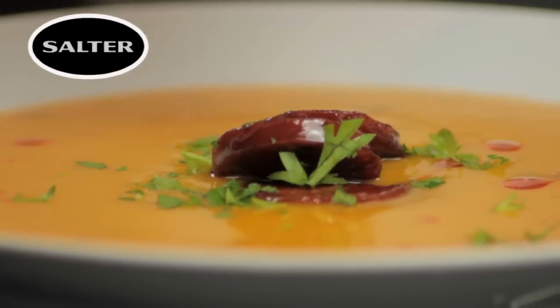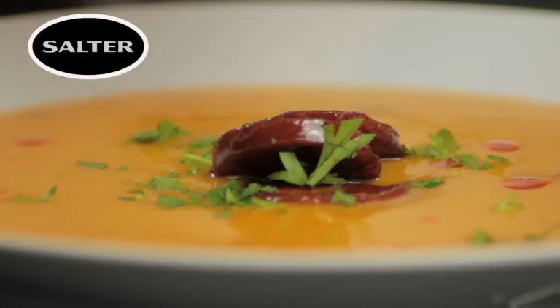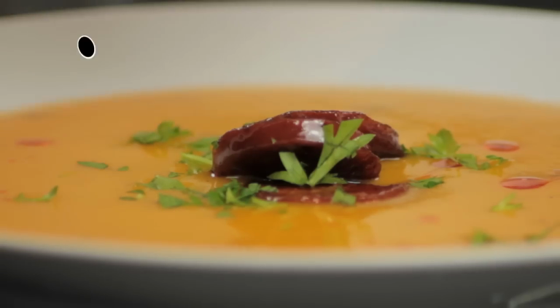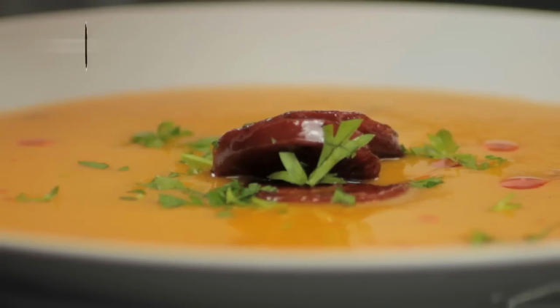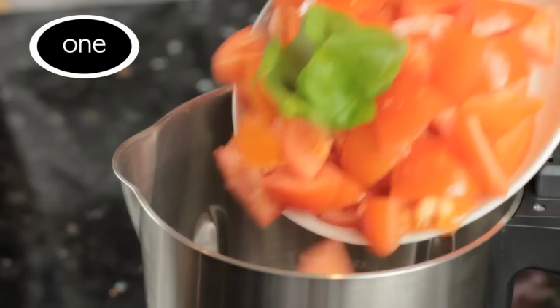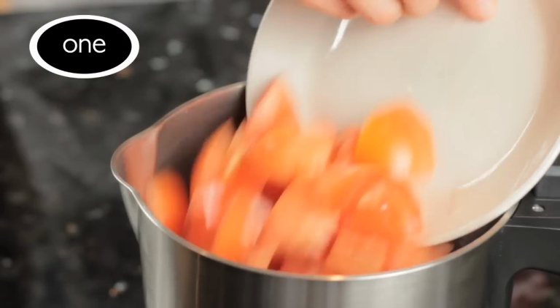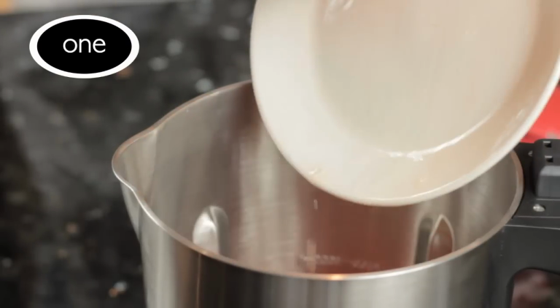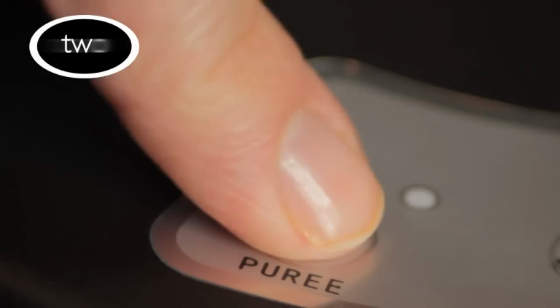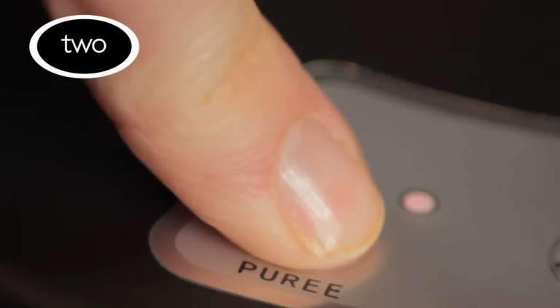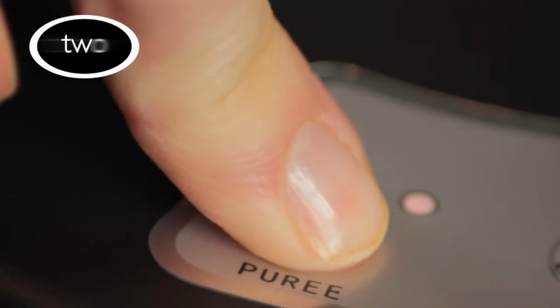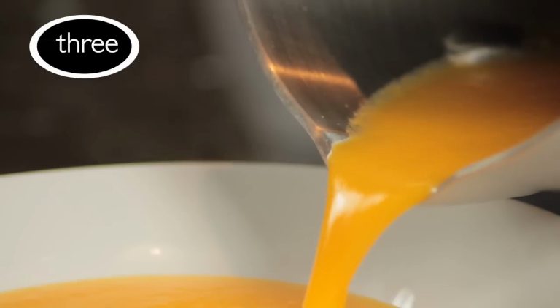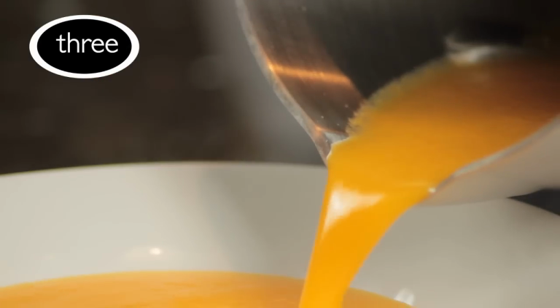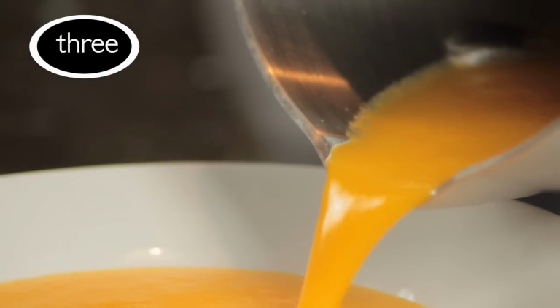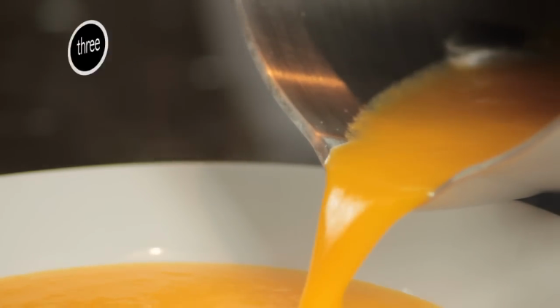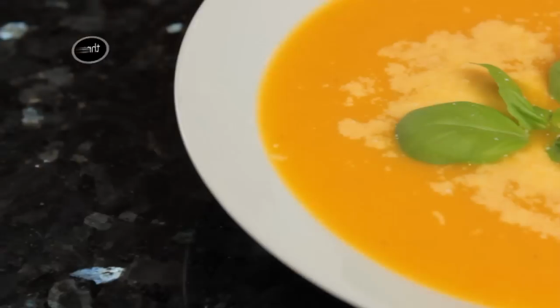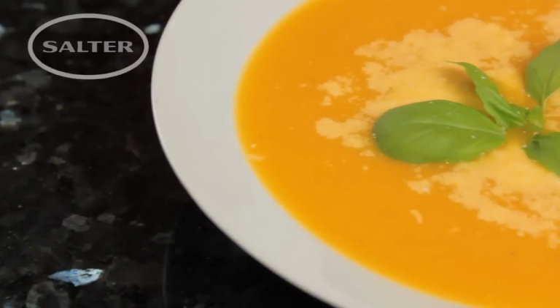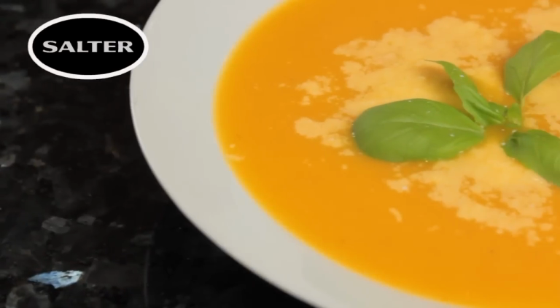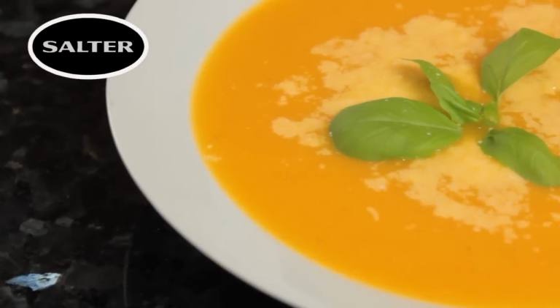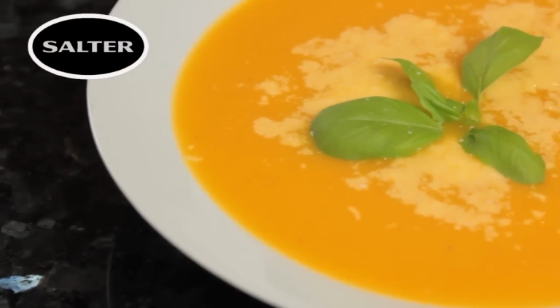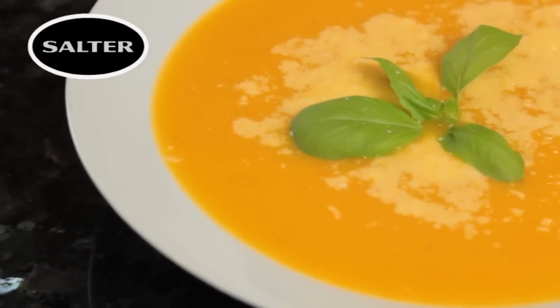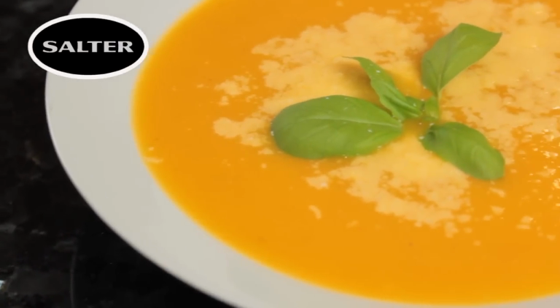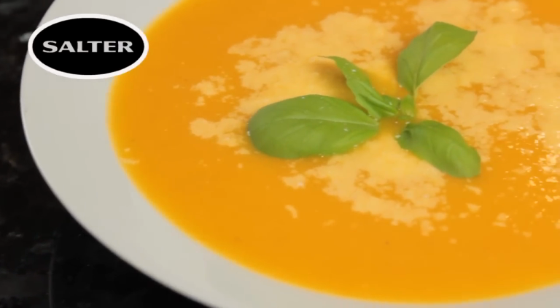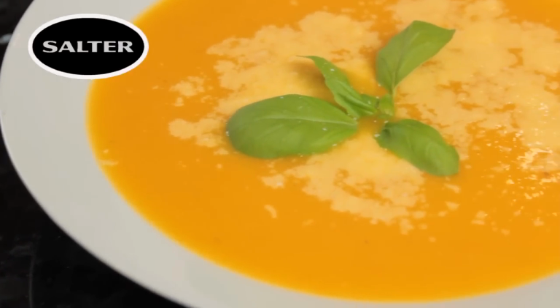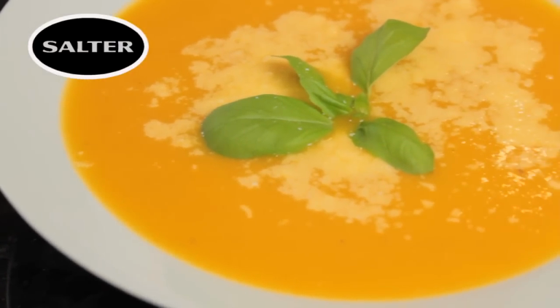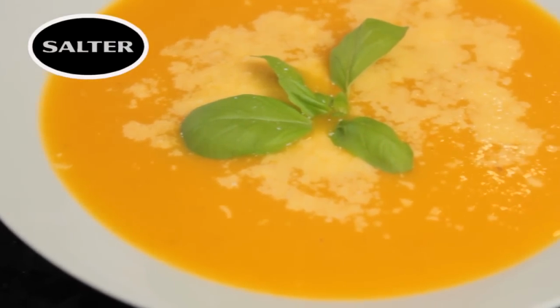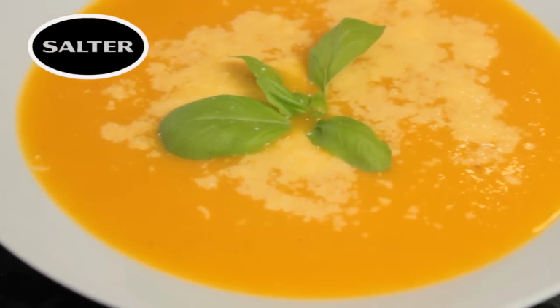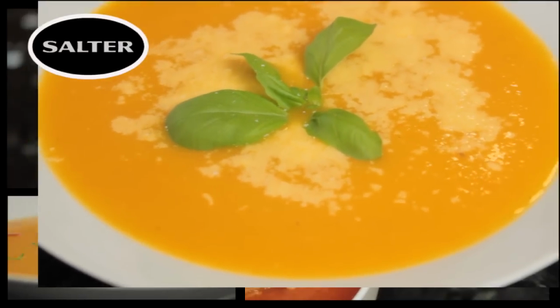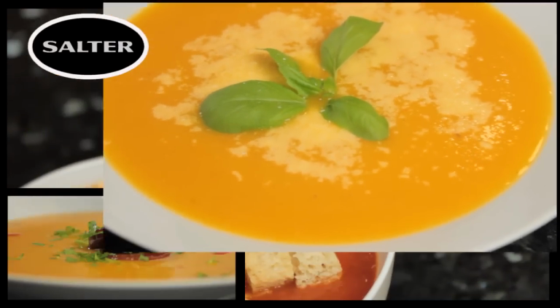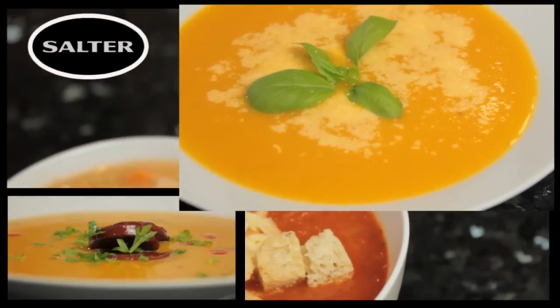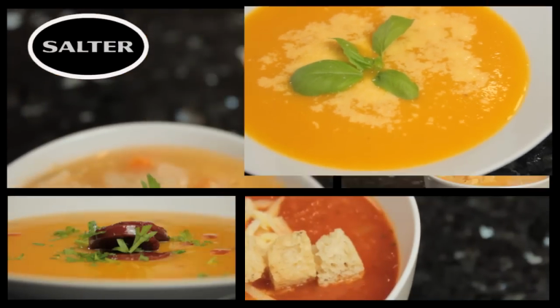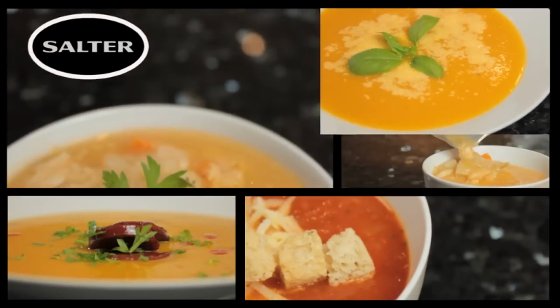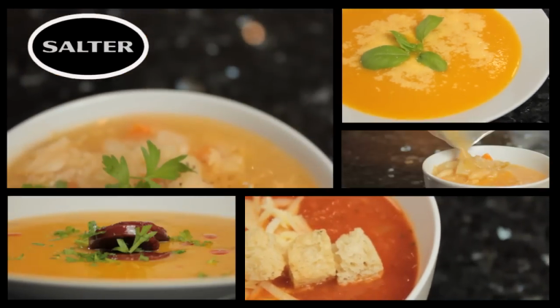That's right, just add the ingredients, press, and forget. And those fresh ingredients will give you a delicious, healthy soup in just 20 minutes.